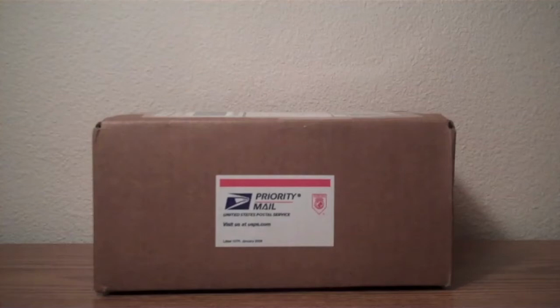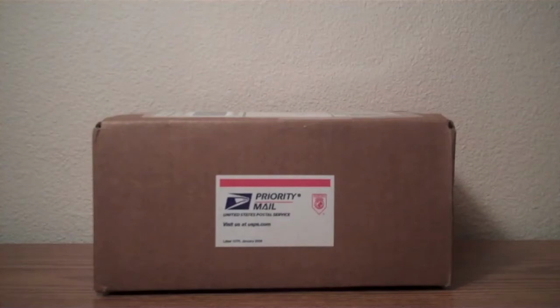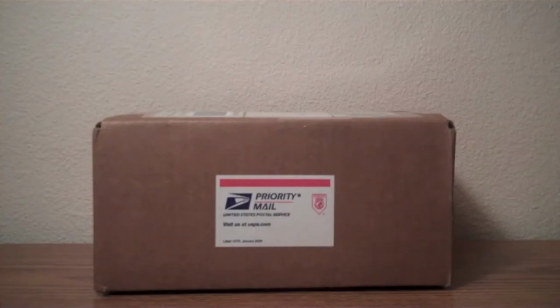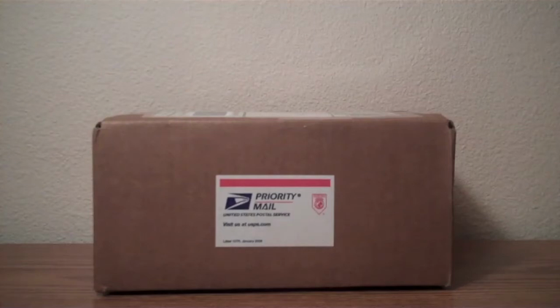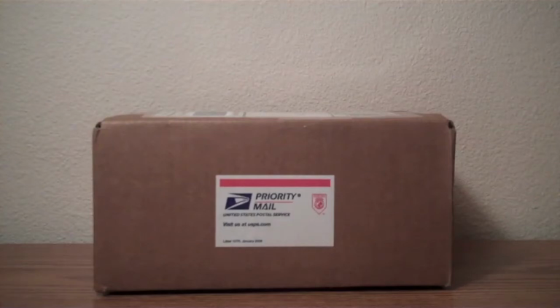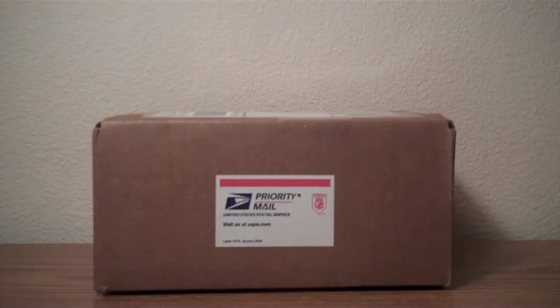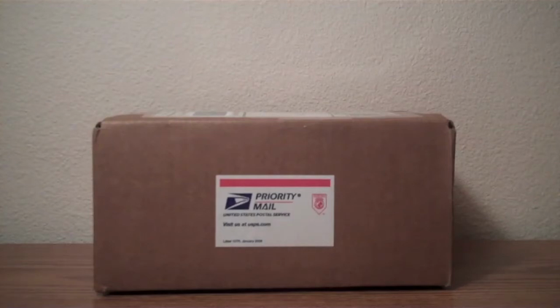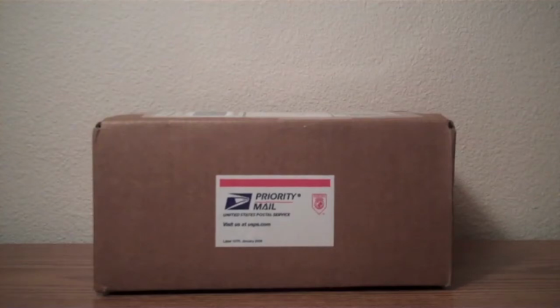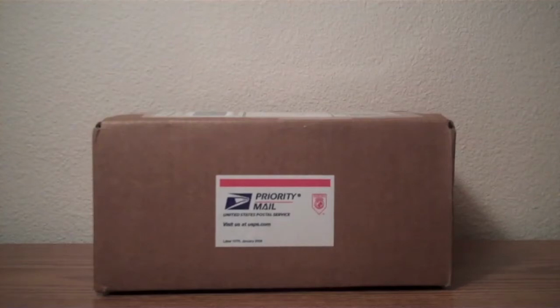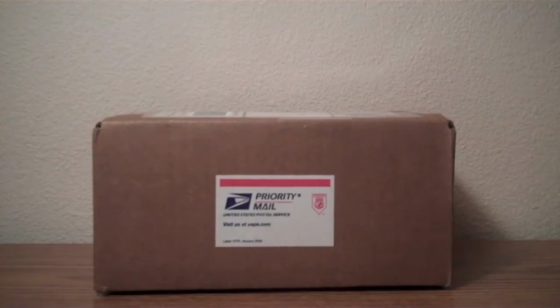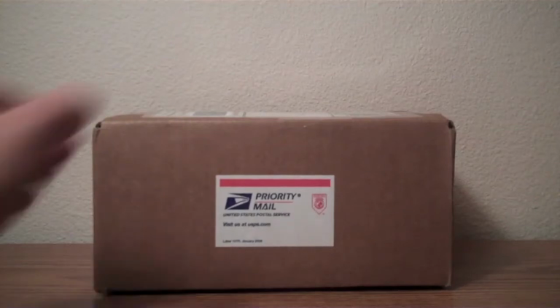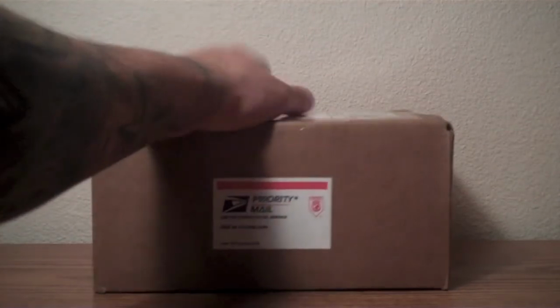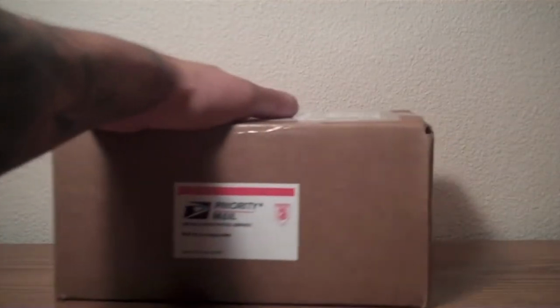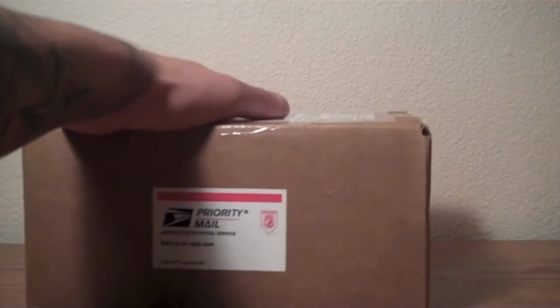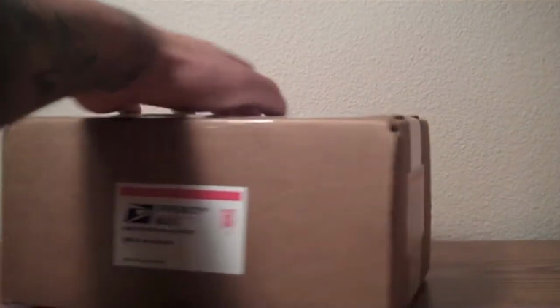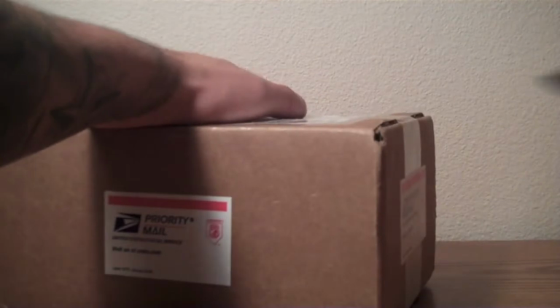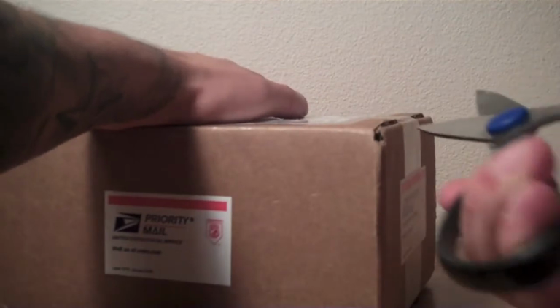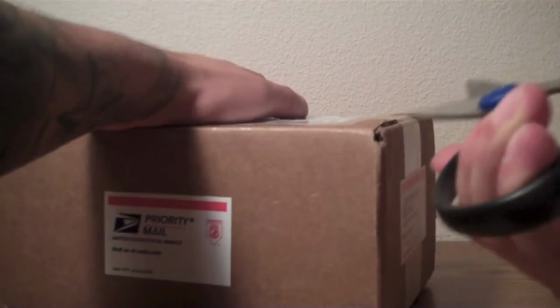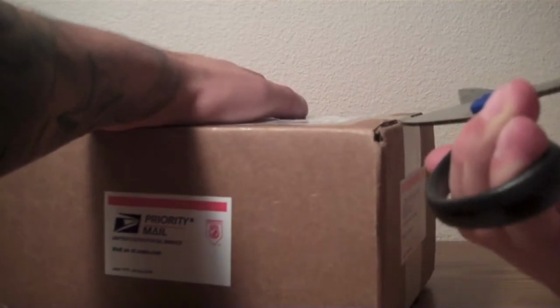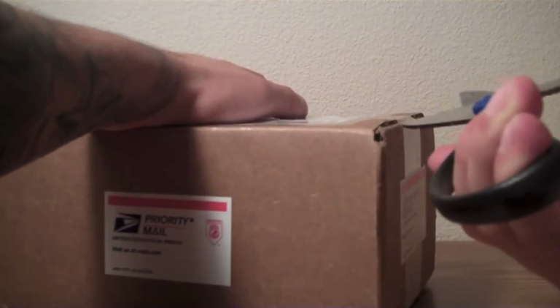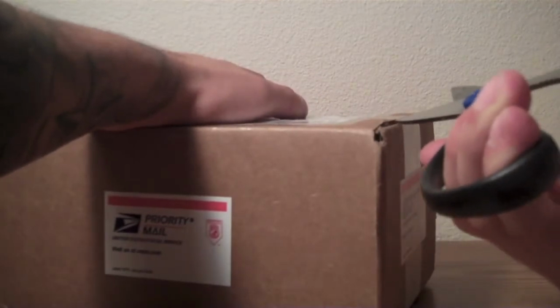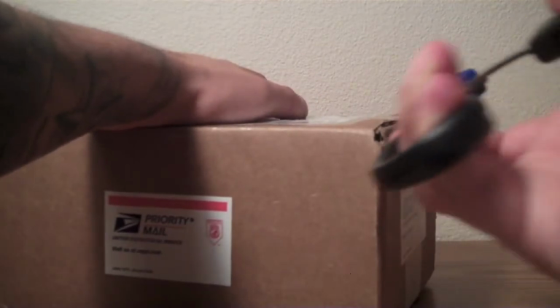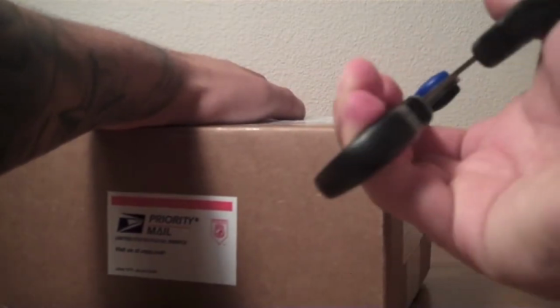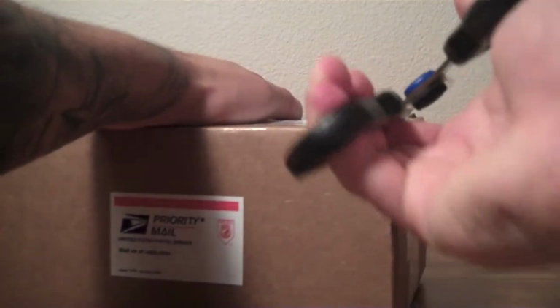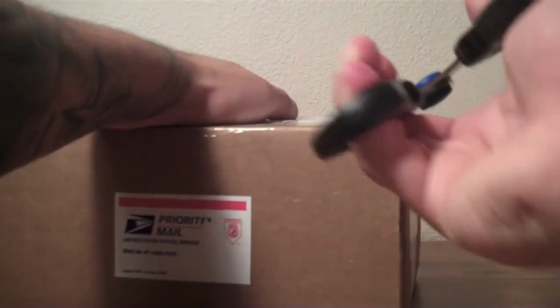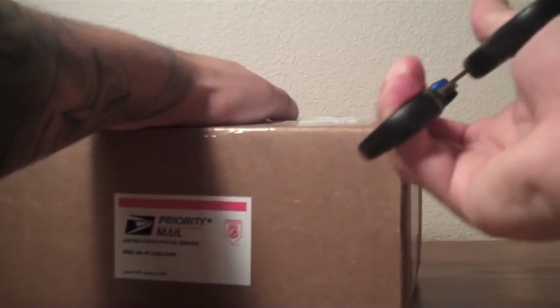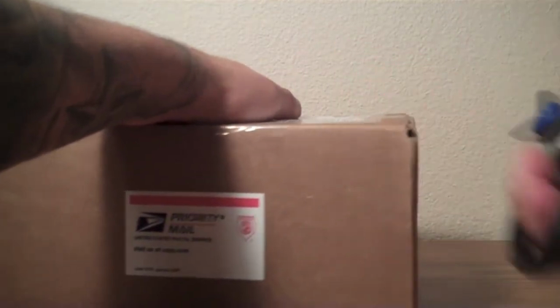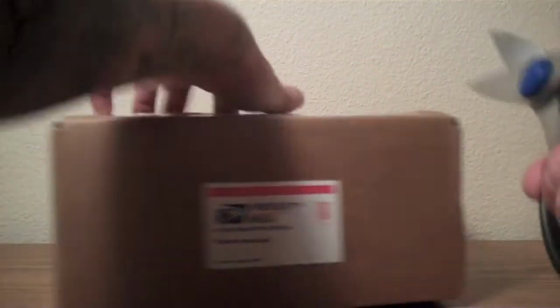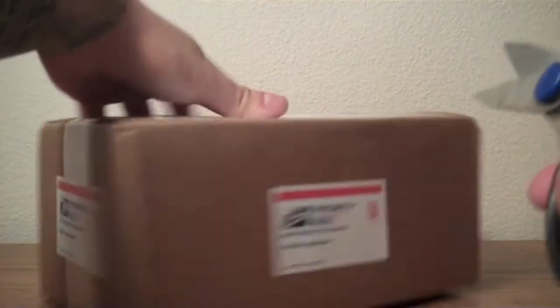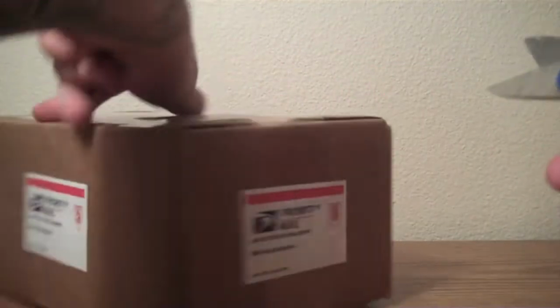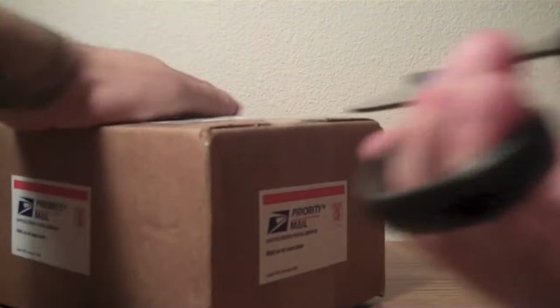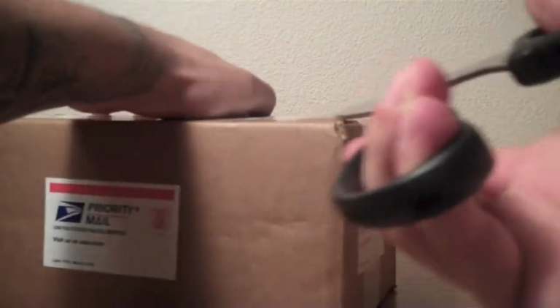Hey guys, Jordan here. Got a new package in the mail. I'm assuming it's an action figure of some sort. So I'll go ahead and open this up and we will see what's inside.